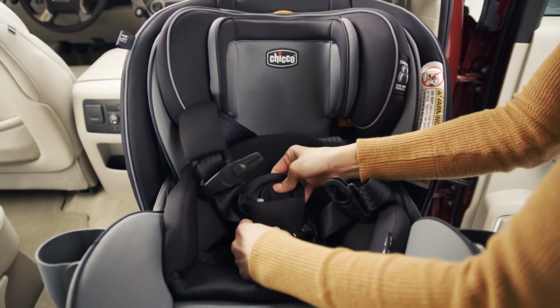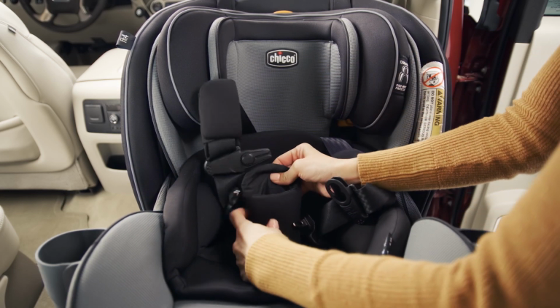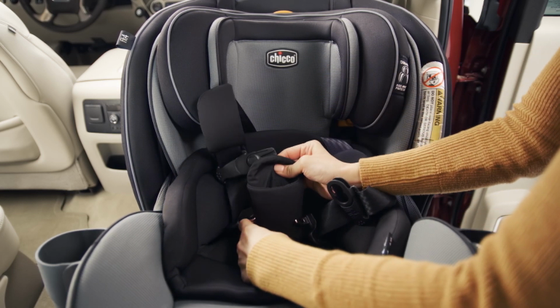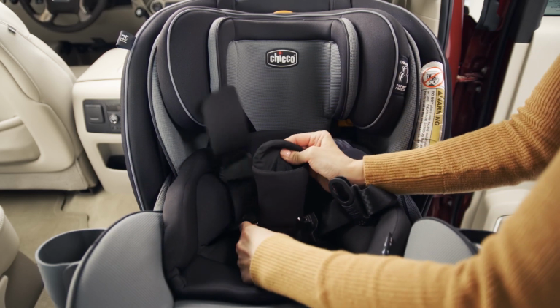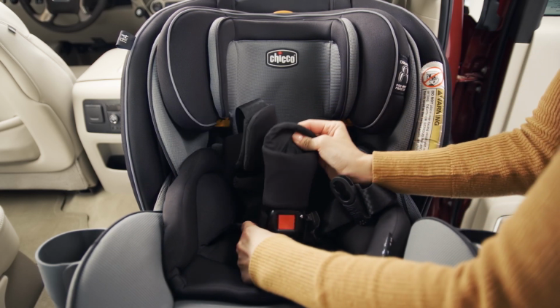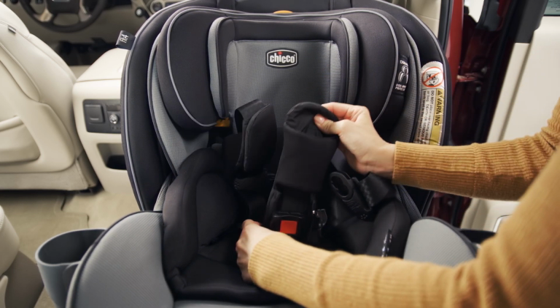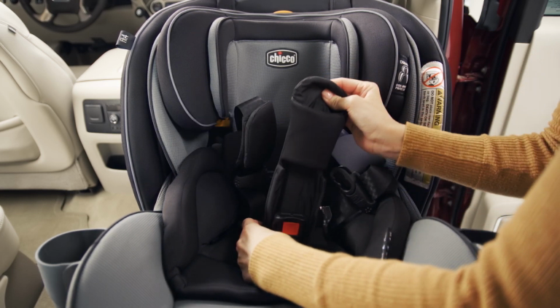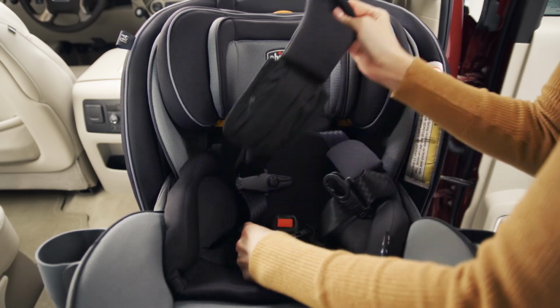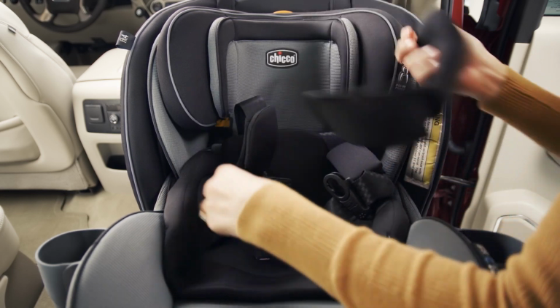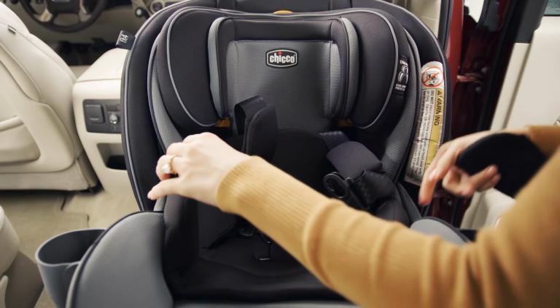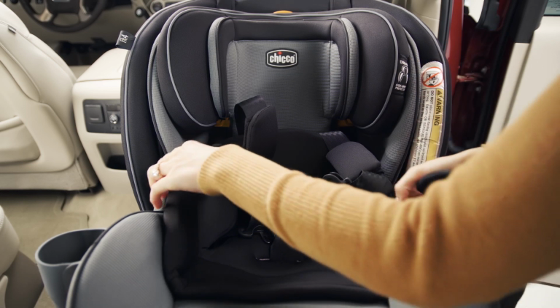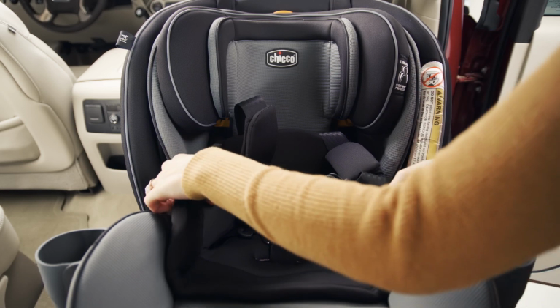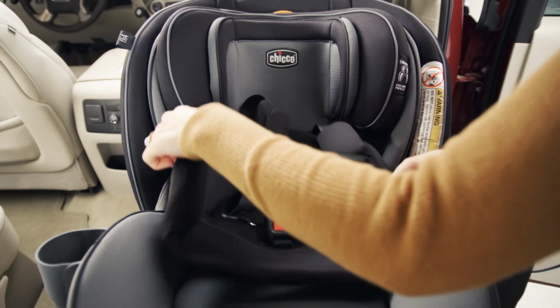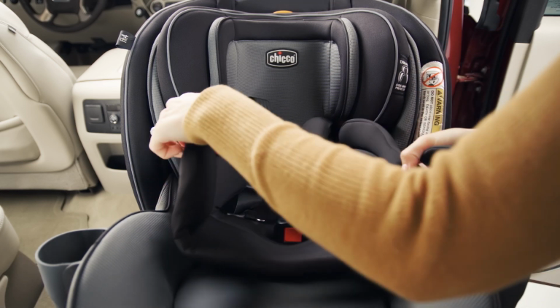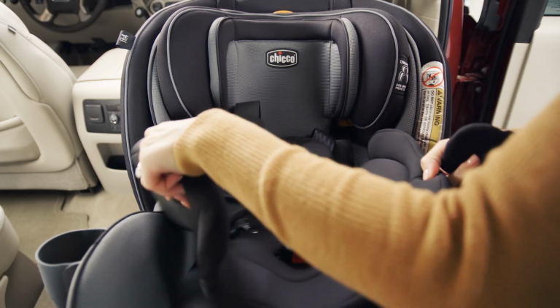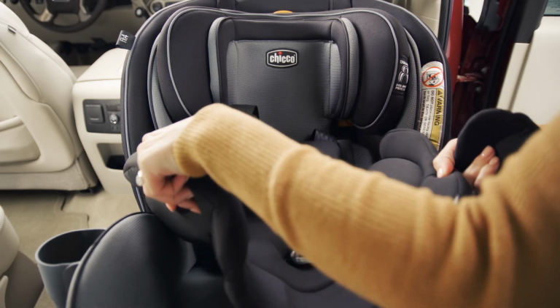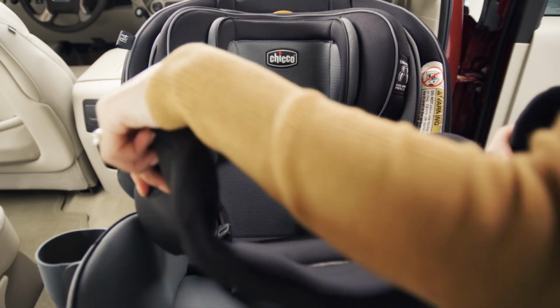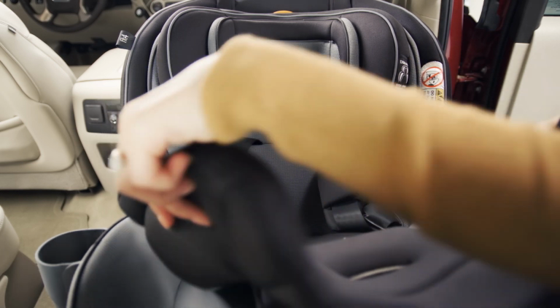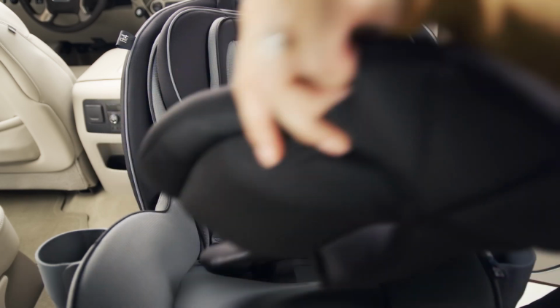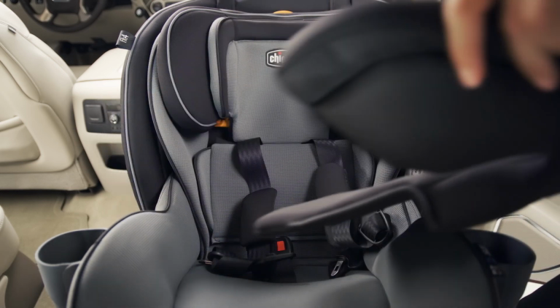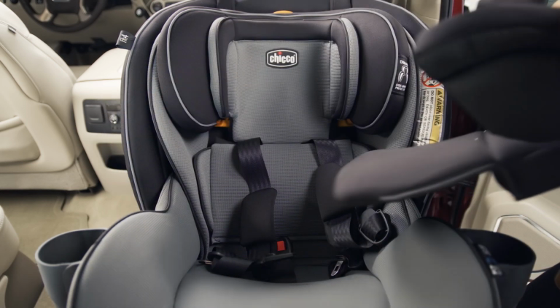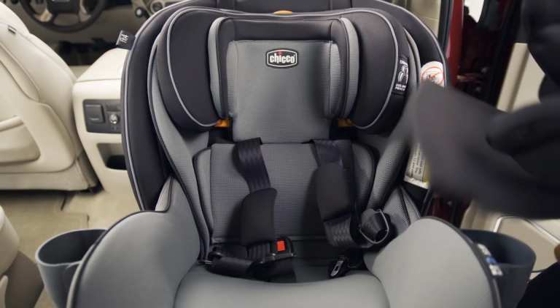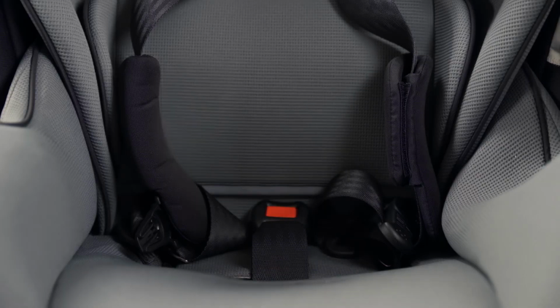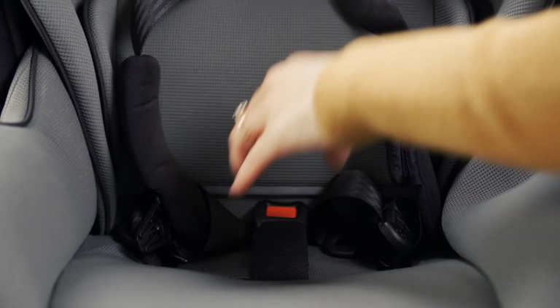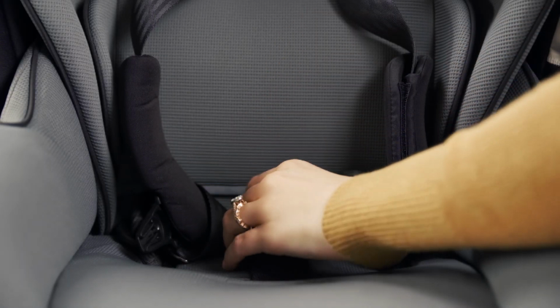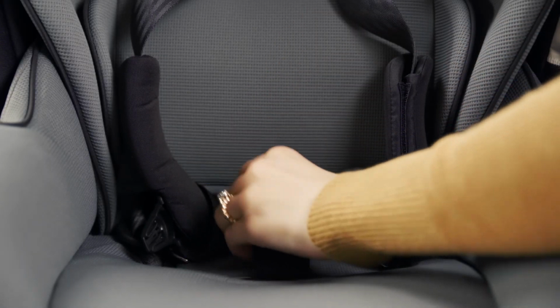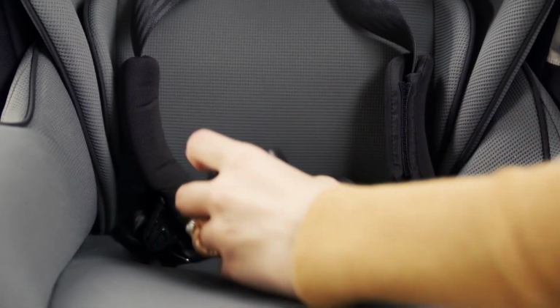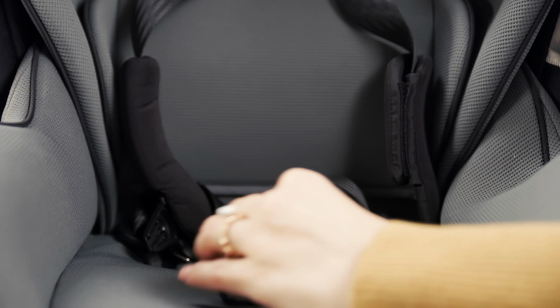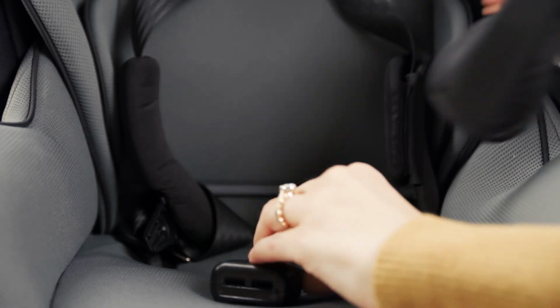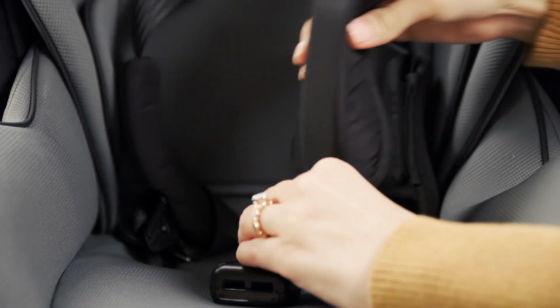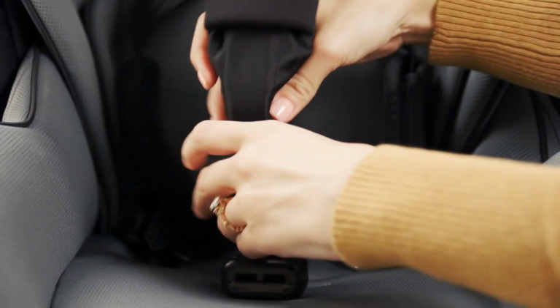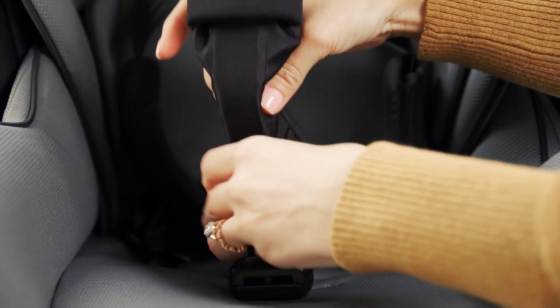Remove the Stage 1 positioner, then replace the crotch buckle pad.